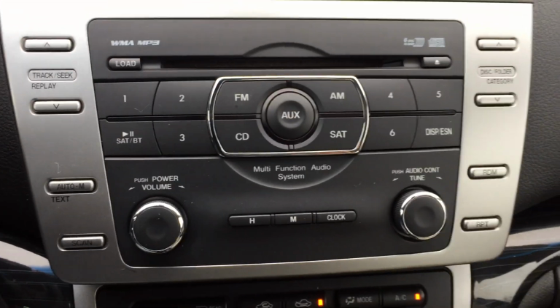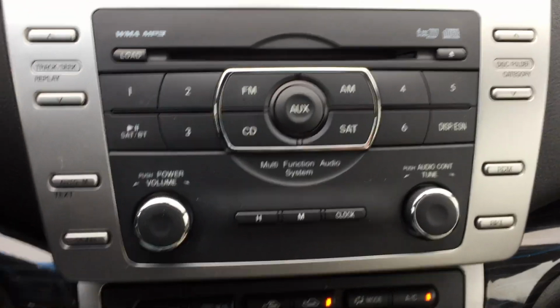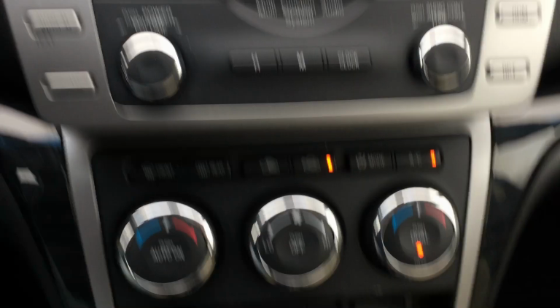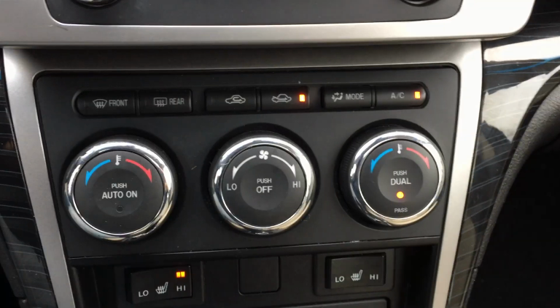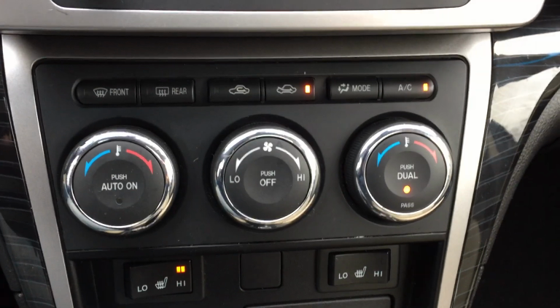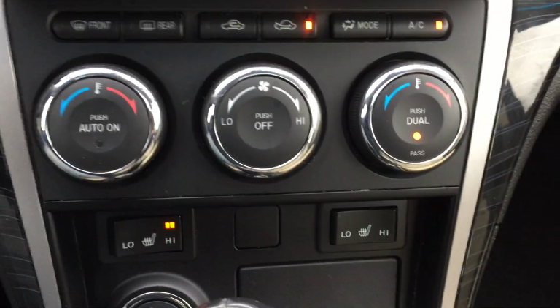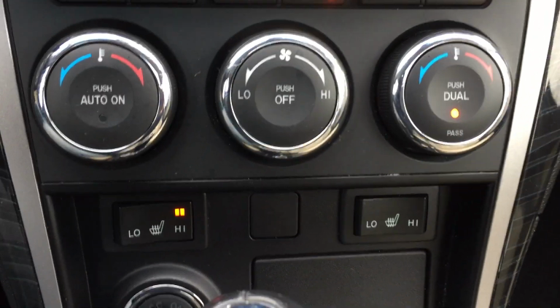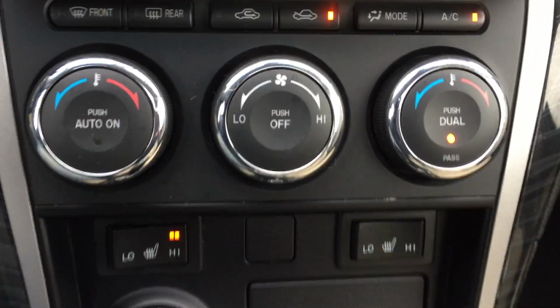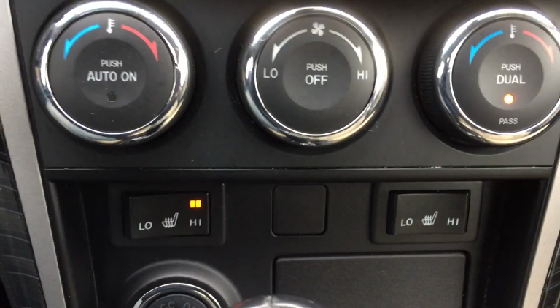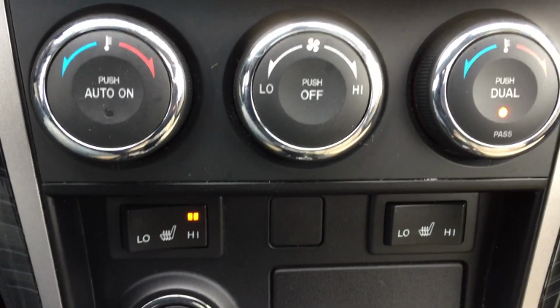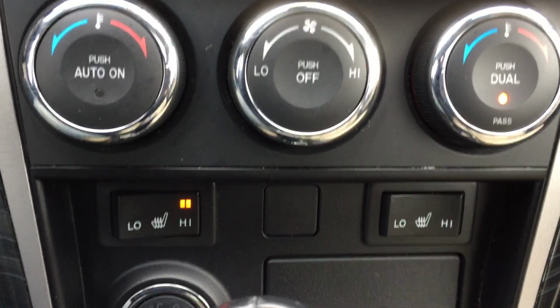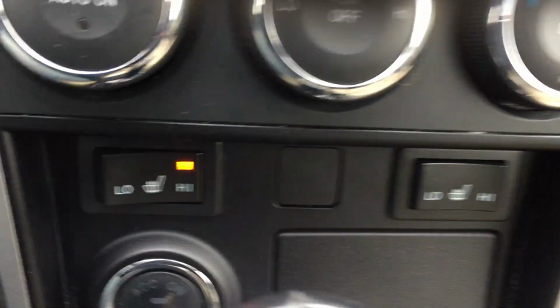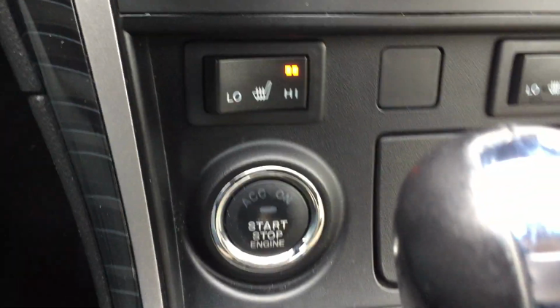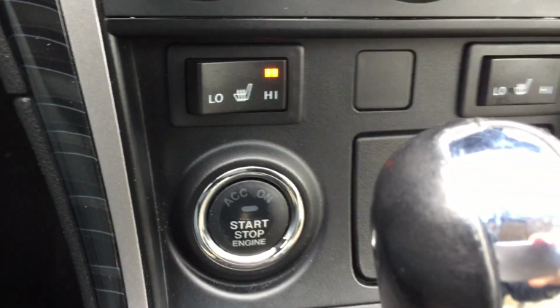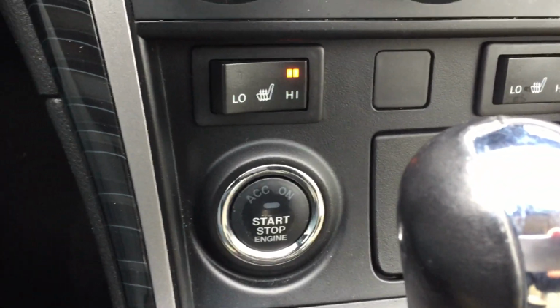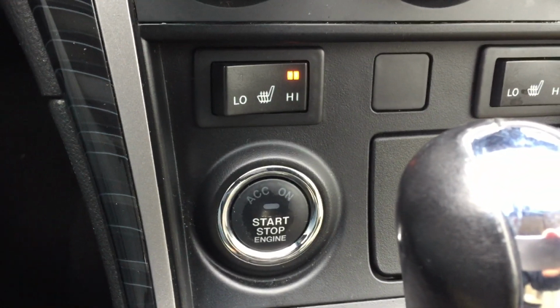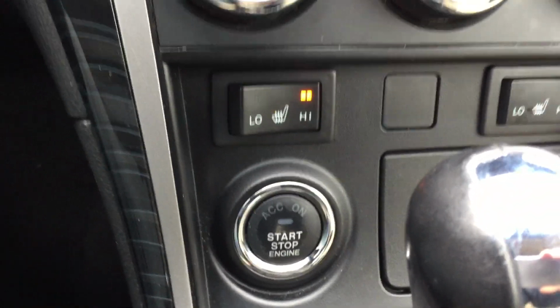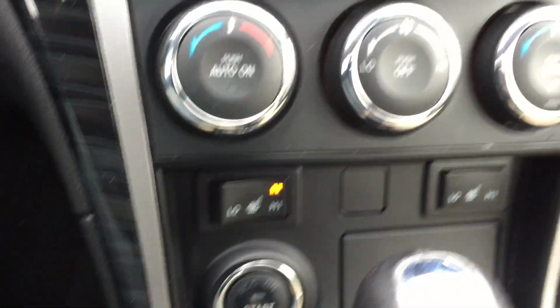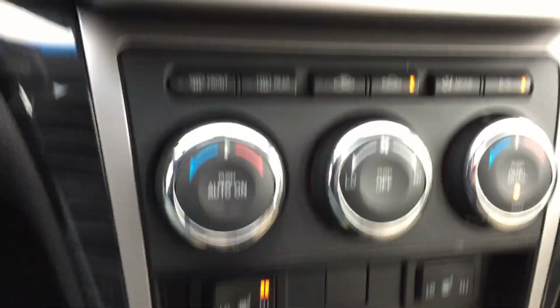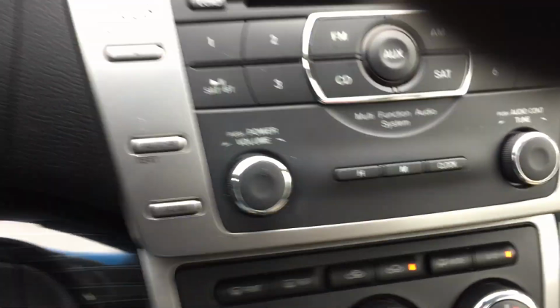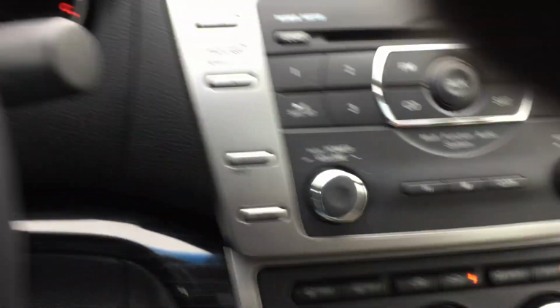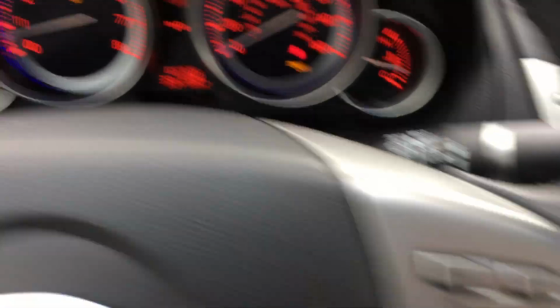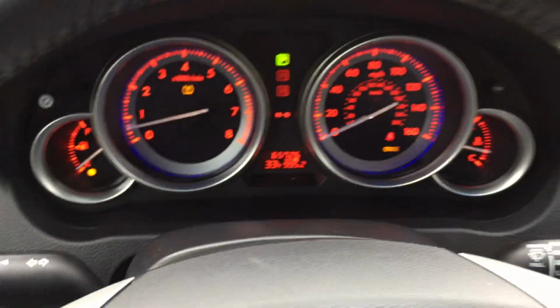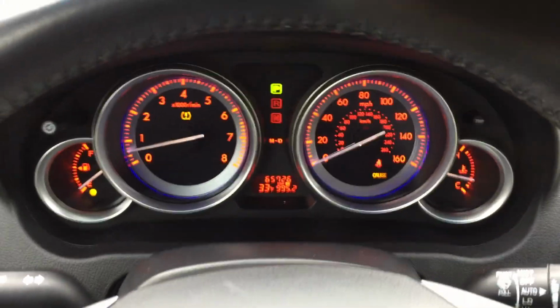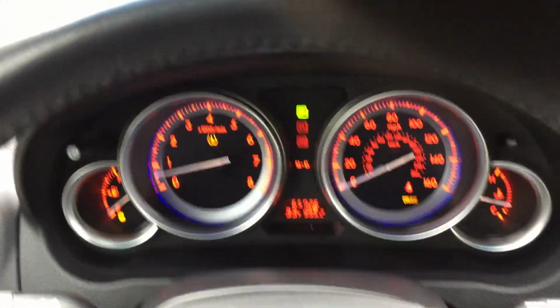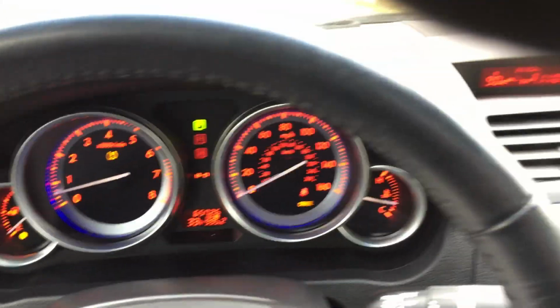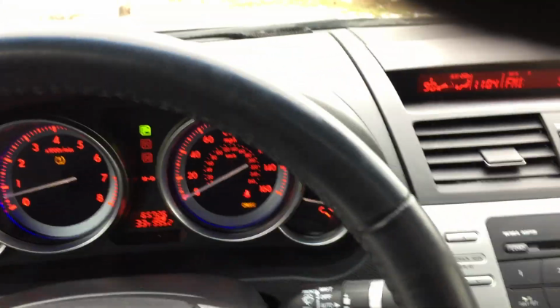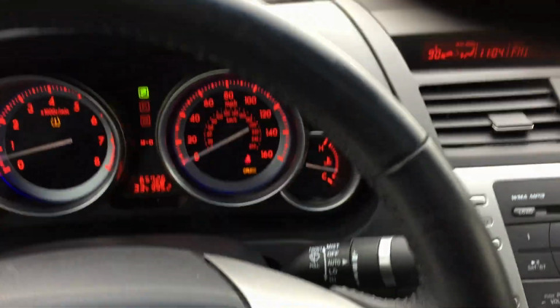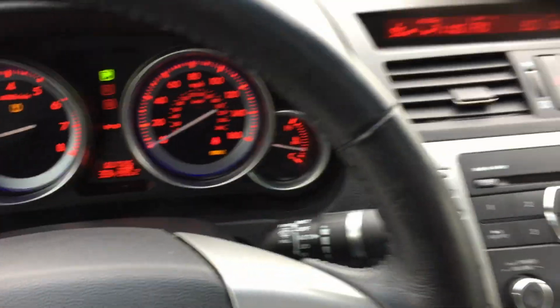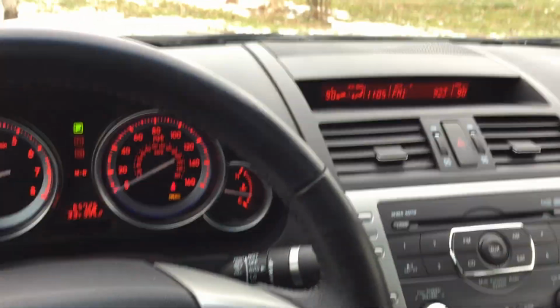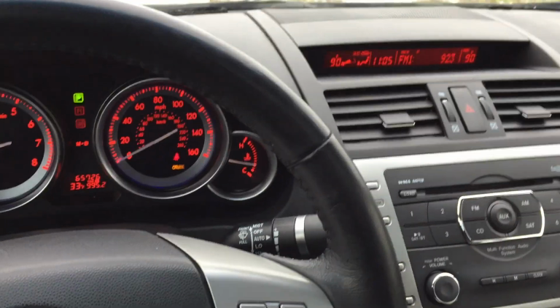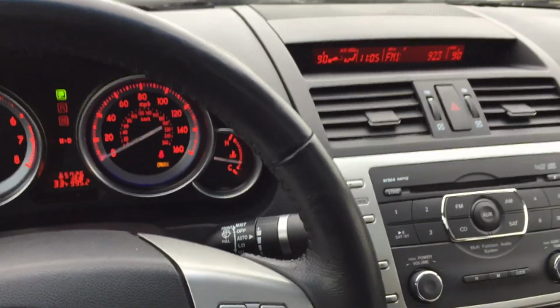CD player, climate control — dual zone. You have heated seats and push button start. This is a nice car here. Again, 65,000 miles, 2009 Mazda 6. Clean Carfax at ARJs.